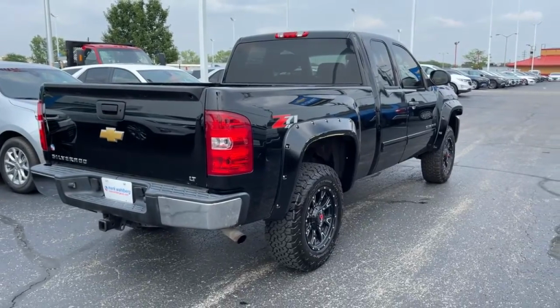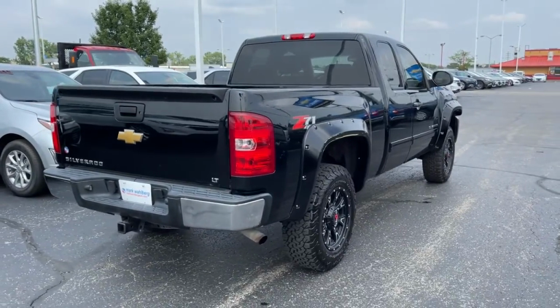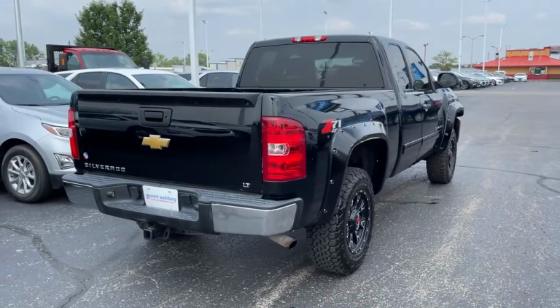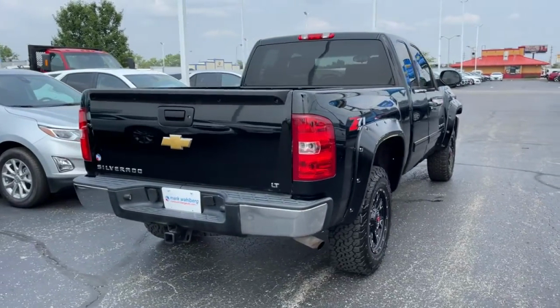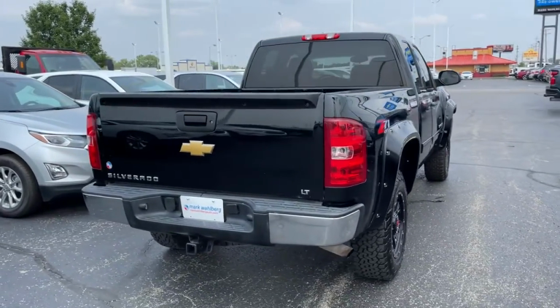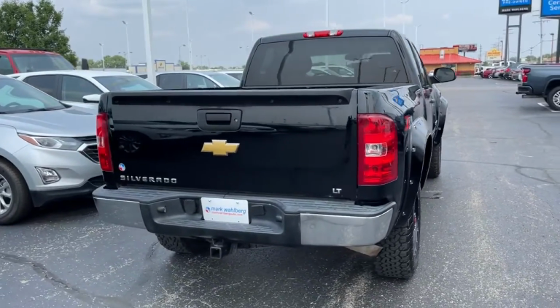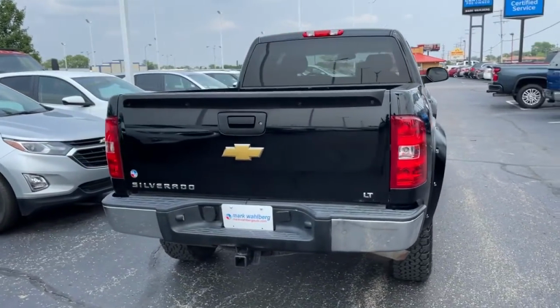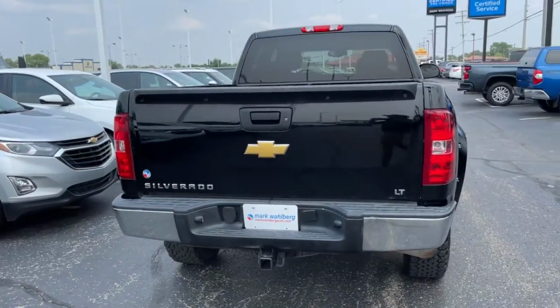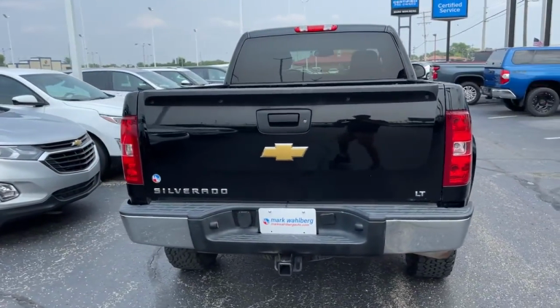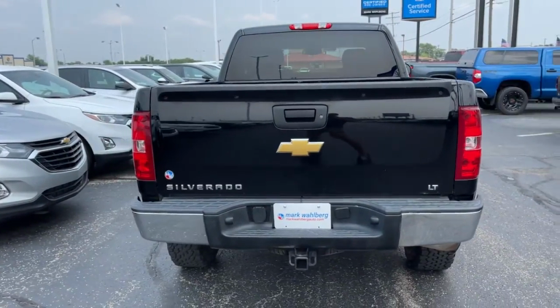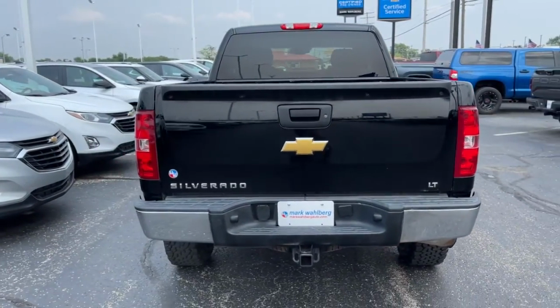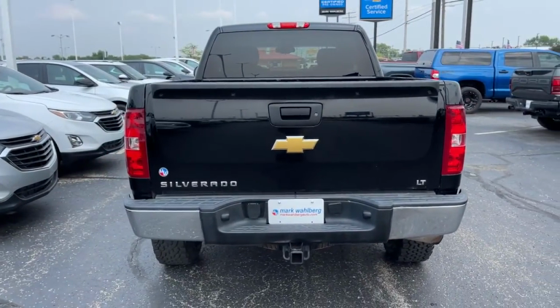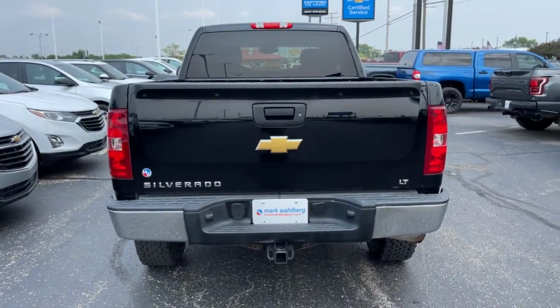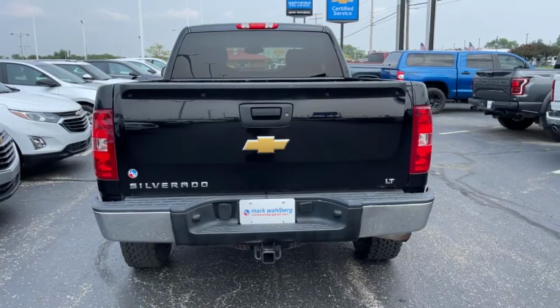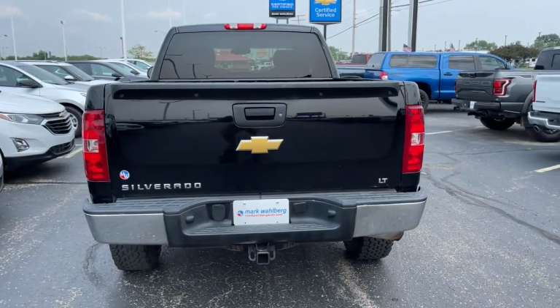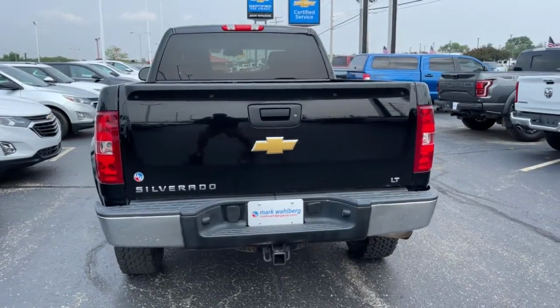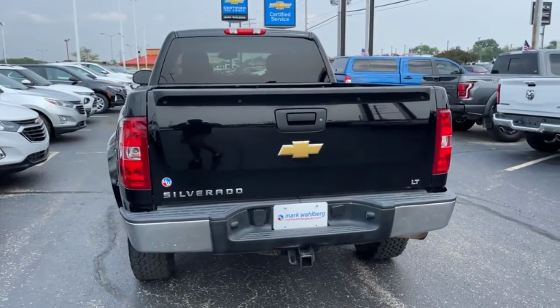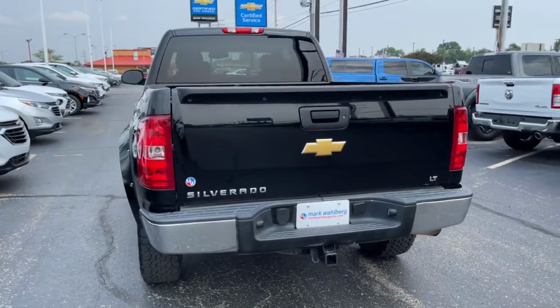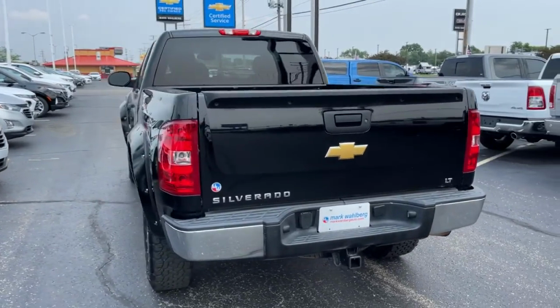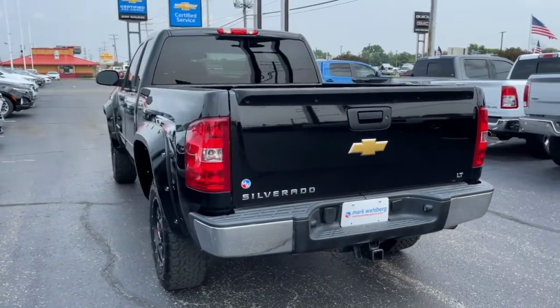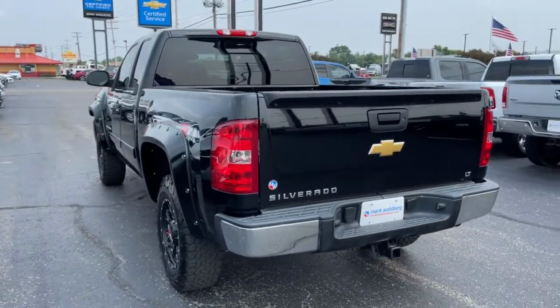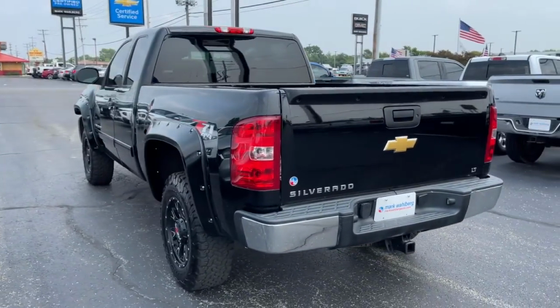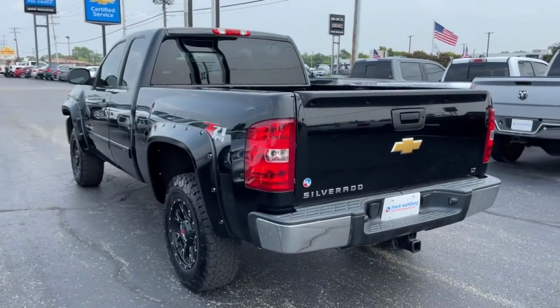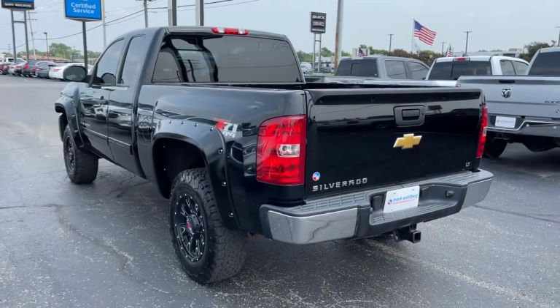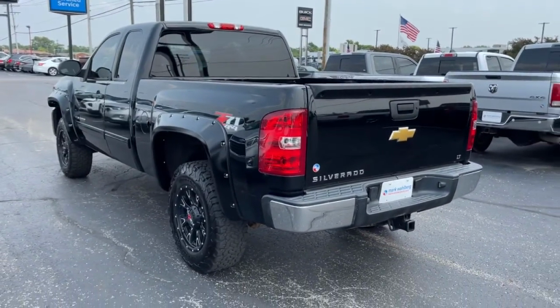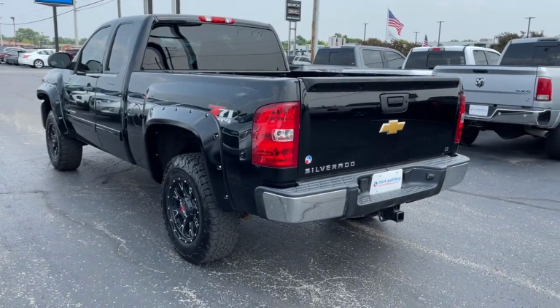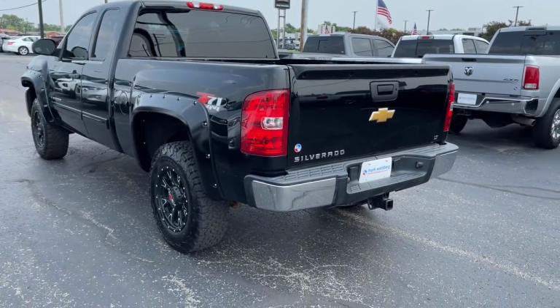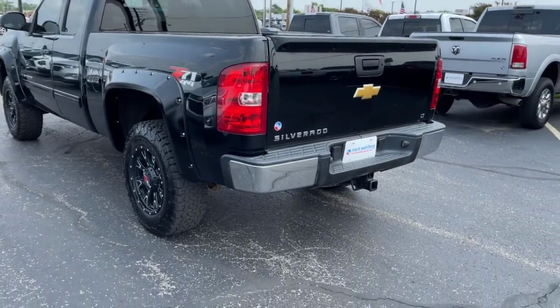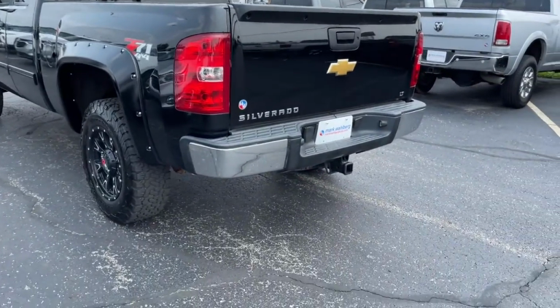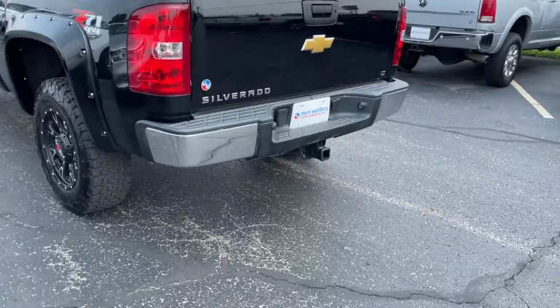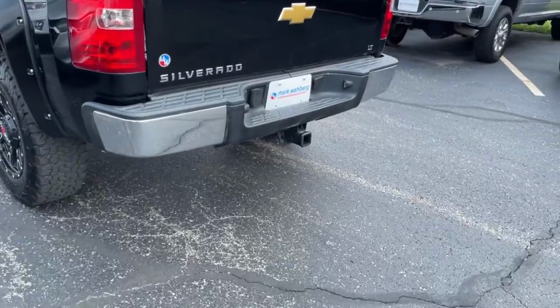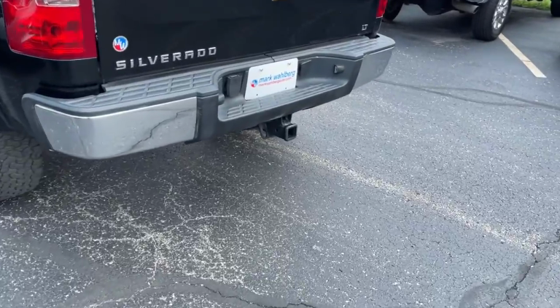These are just some of the great options this vehicle comes with: Electronic Stability Control, Aluminum Wheels, Trip Computer, Power Windows, and Power Steering.